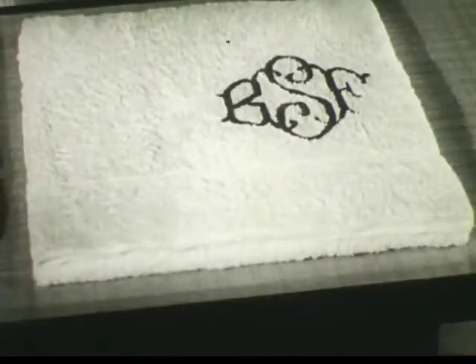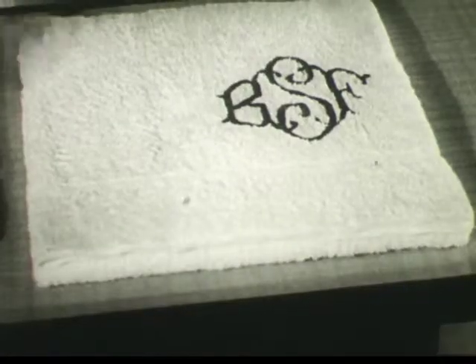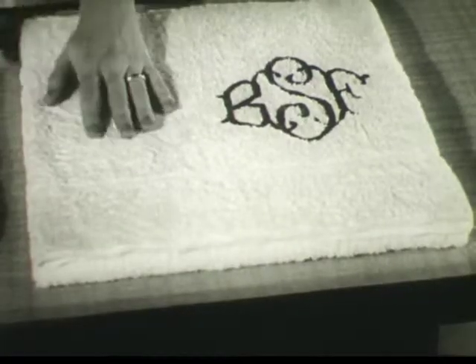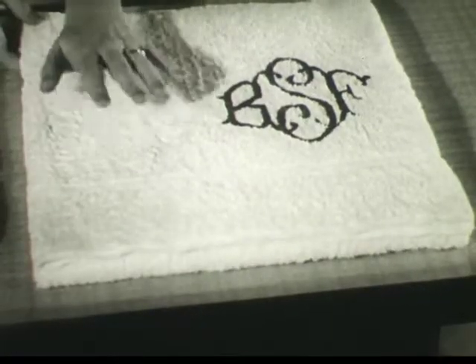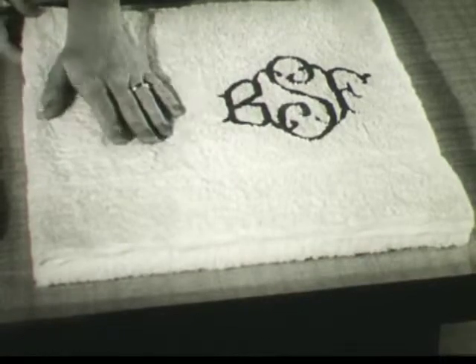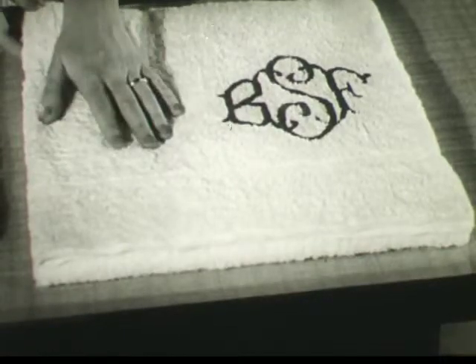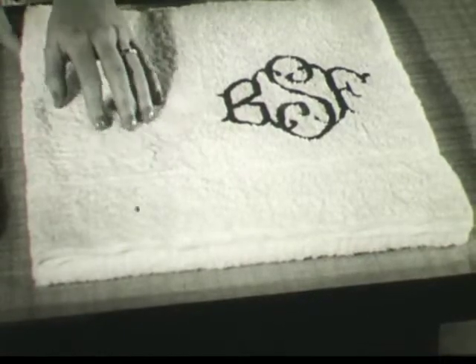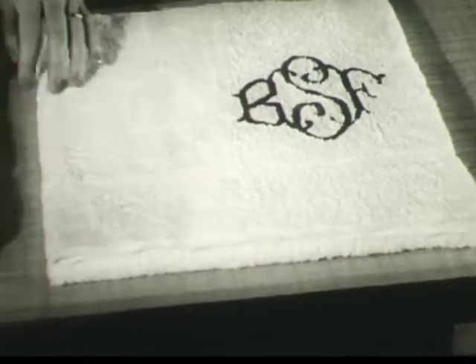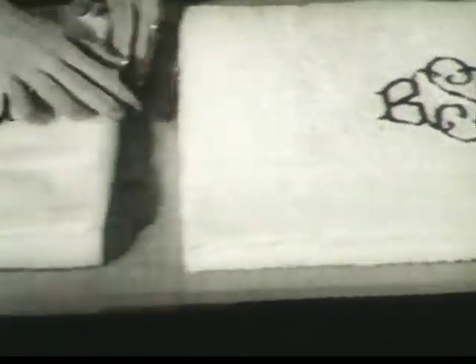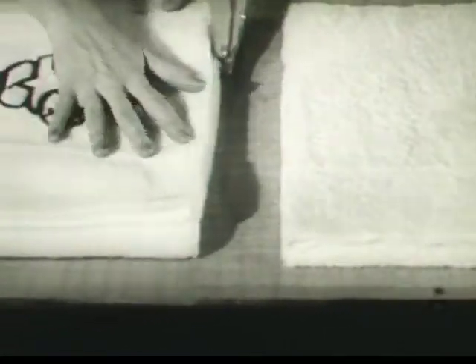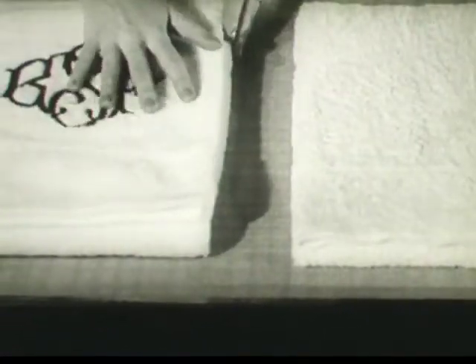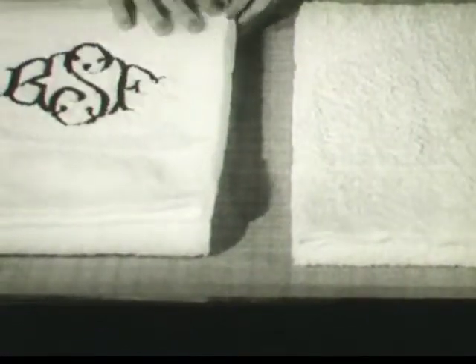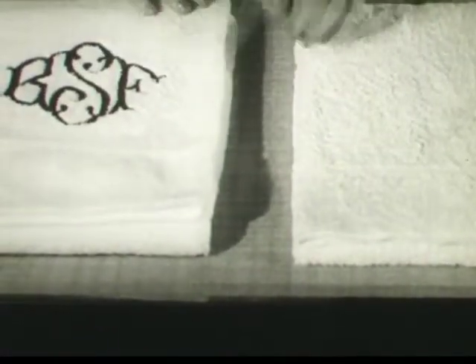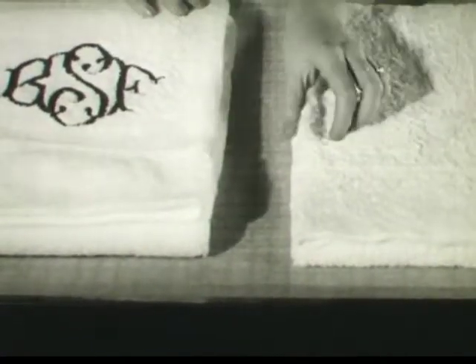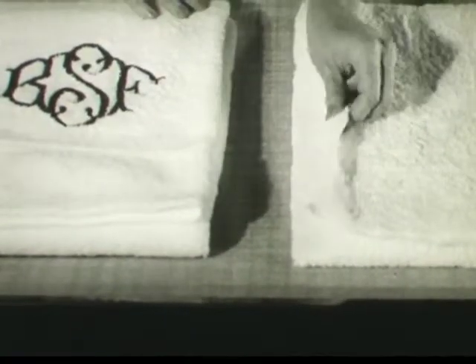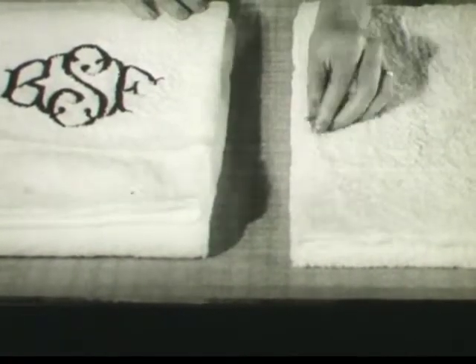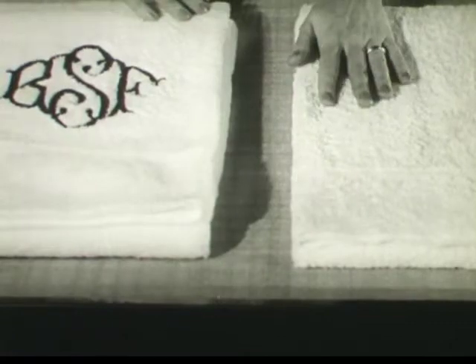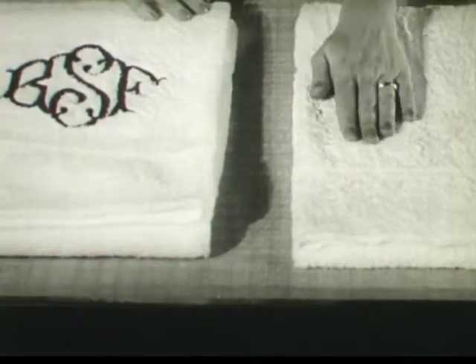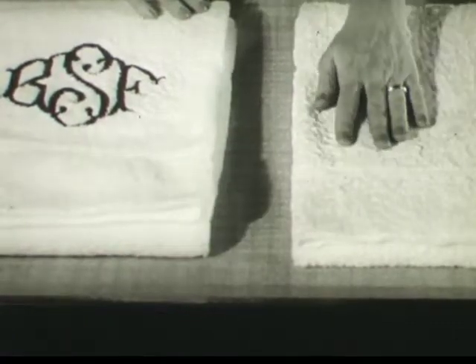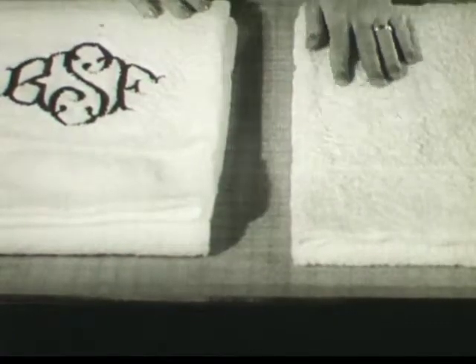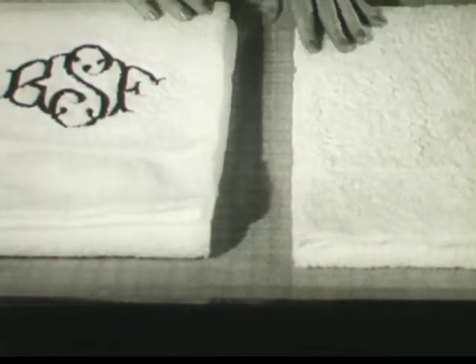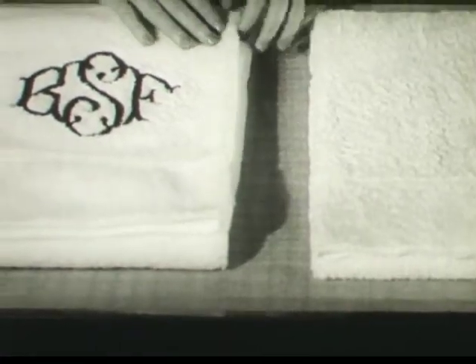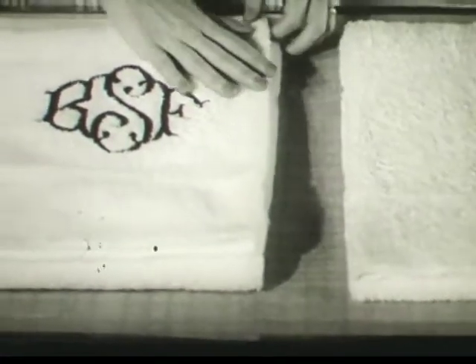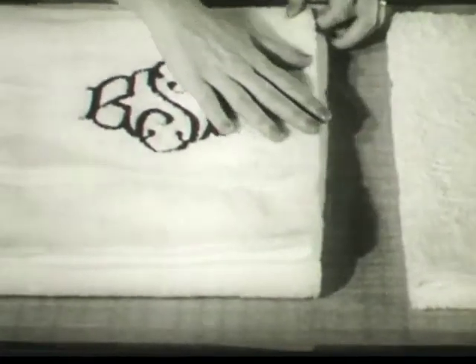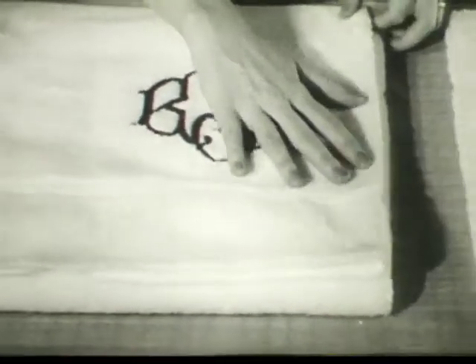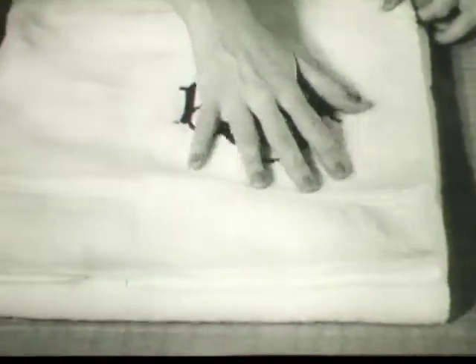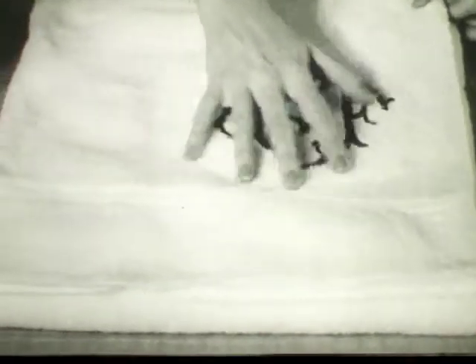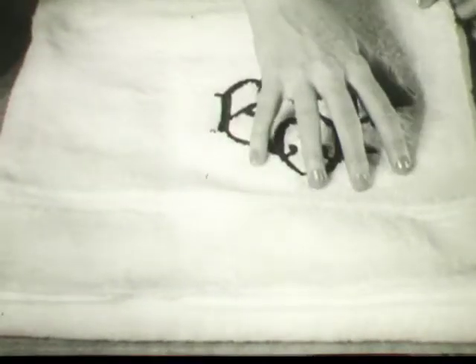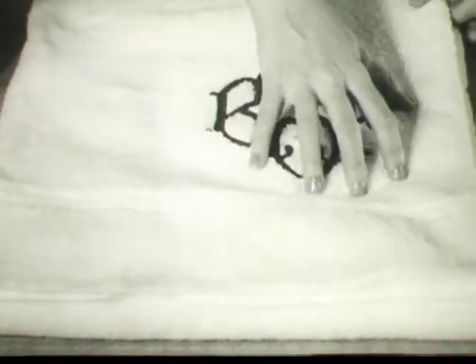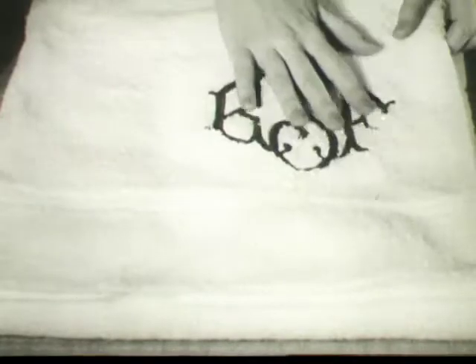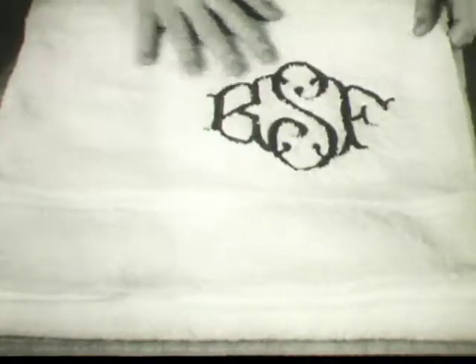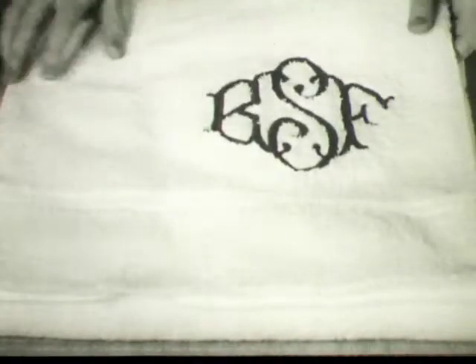After 20 washings, the detergent towel looks pretty good. But look at the Ivory Snow one — makes this seem skimpy, feel stiff and scratchy. The Ivory Snow towel is downy soft, deeply fluffy, still new looking.